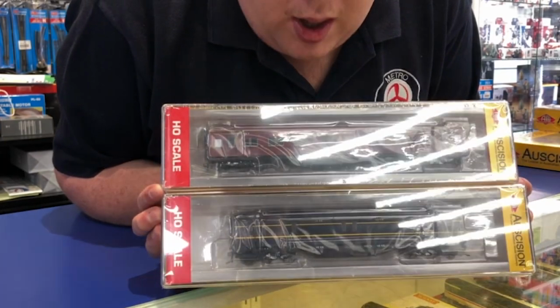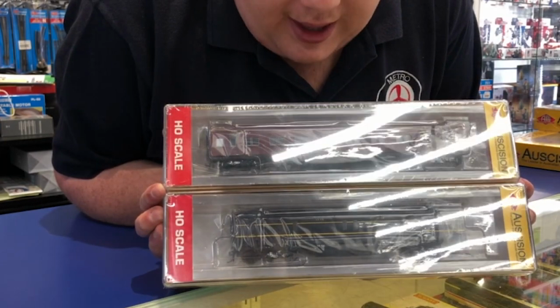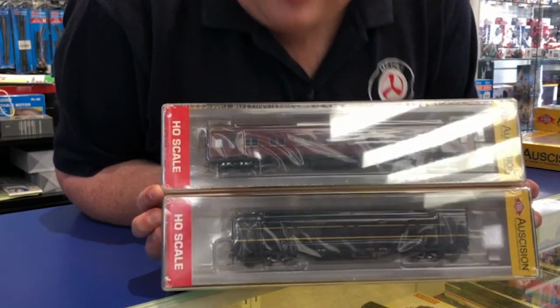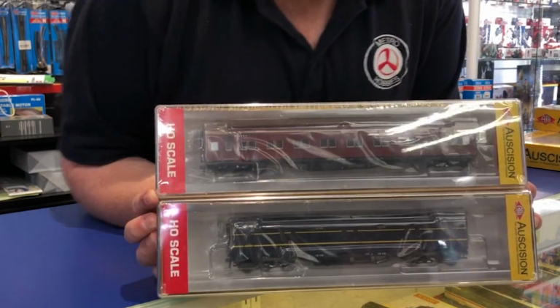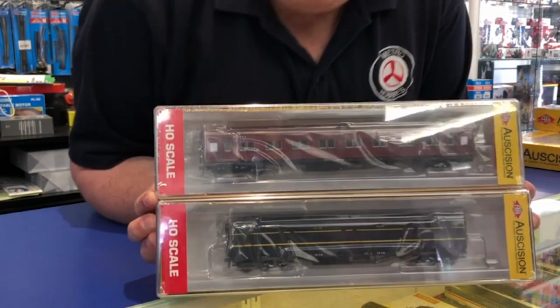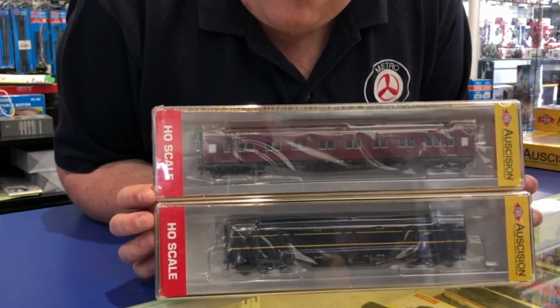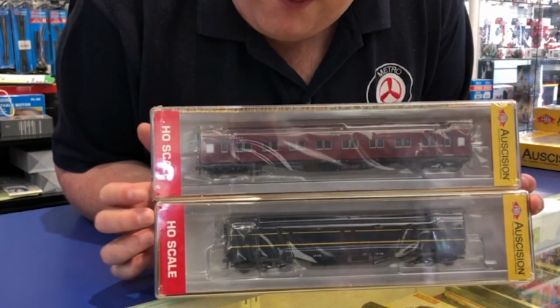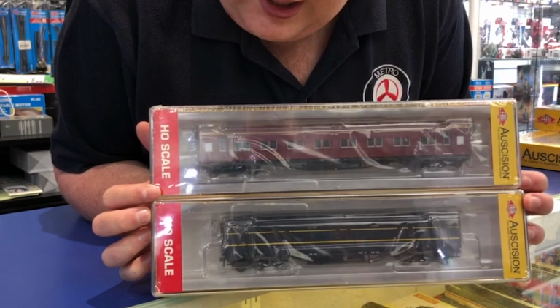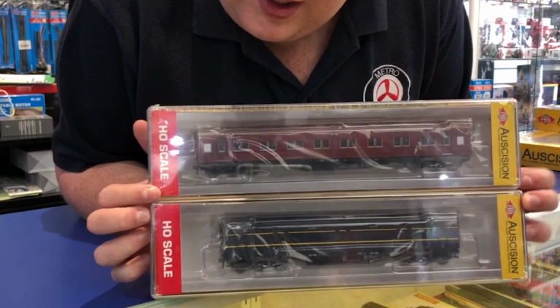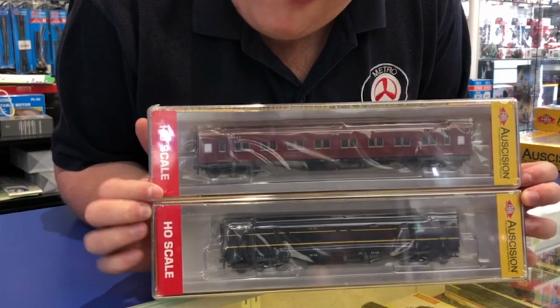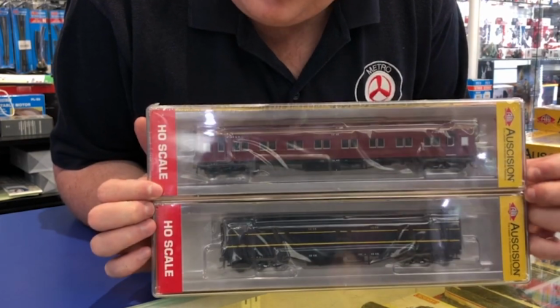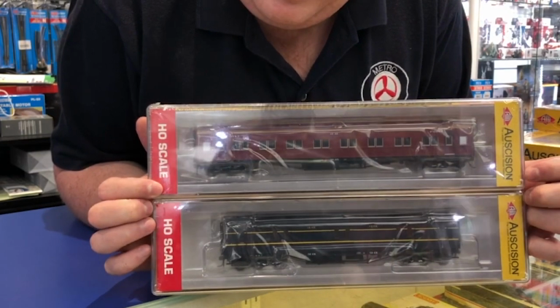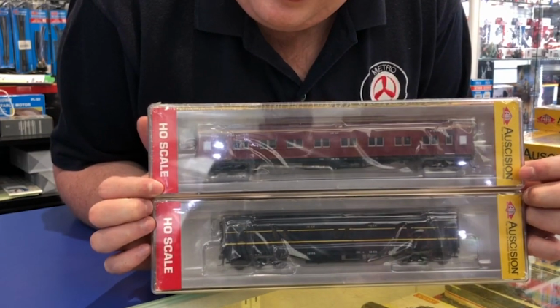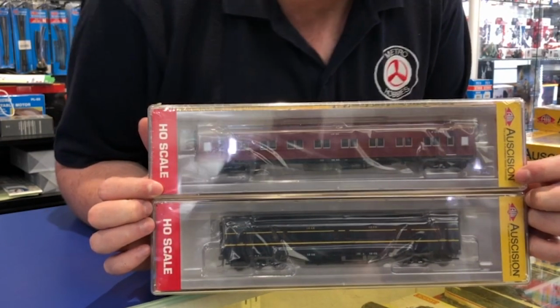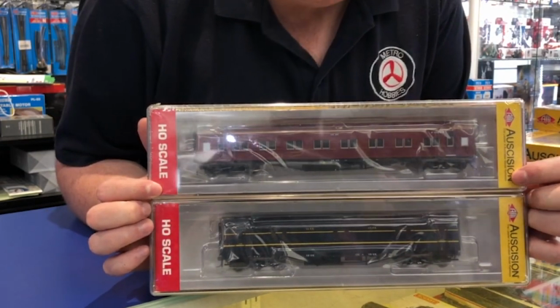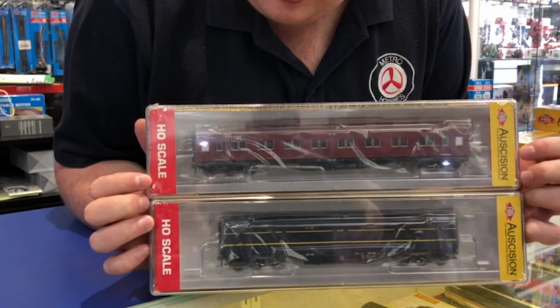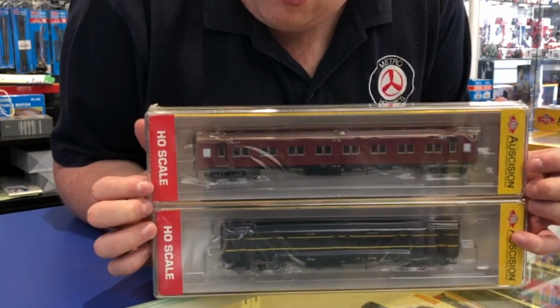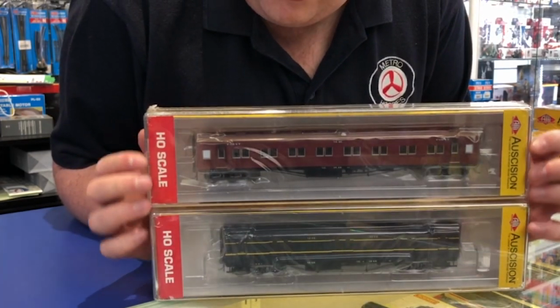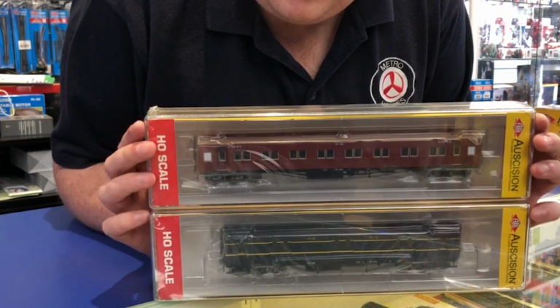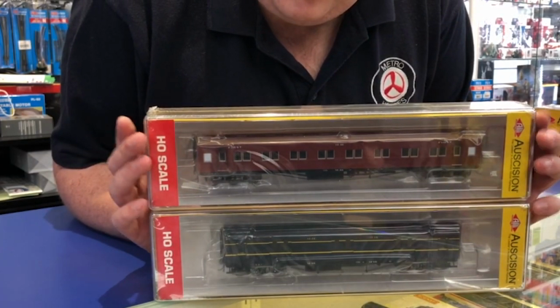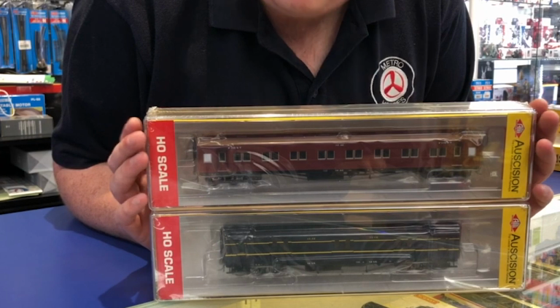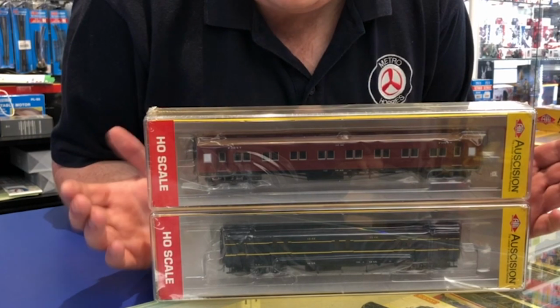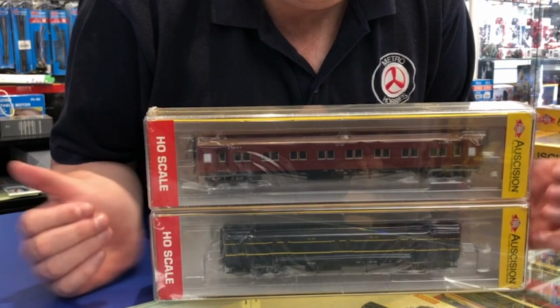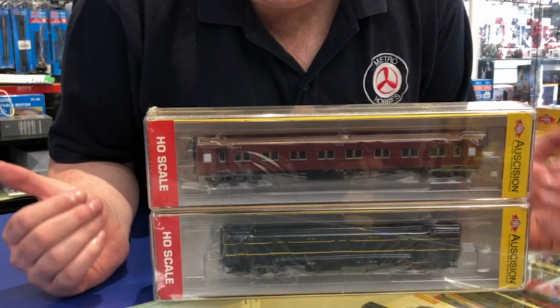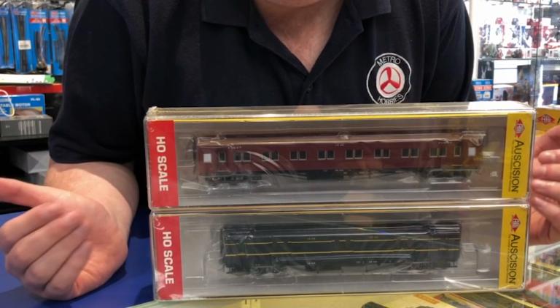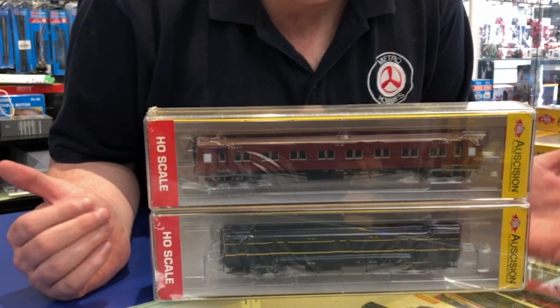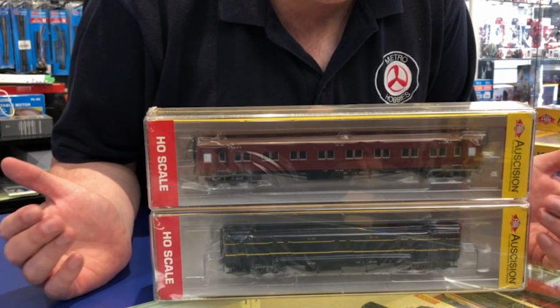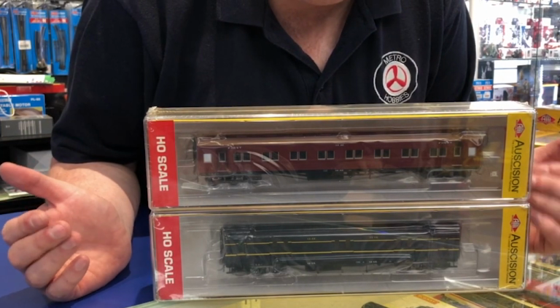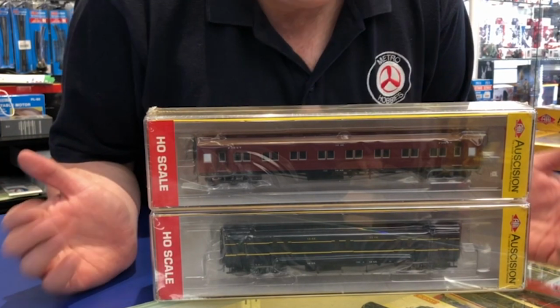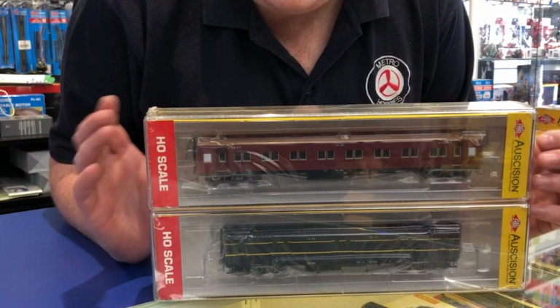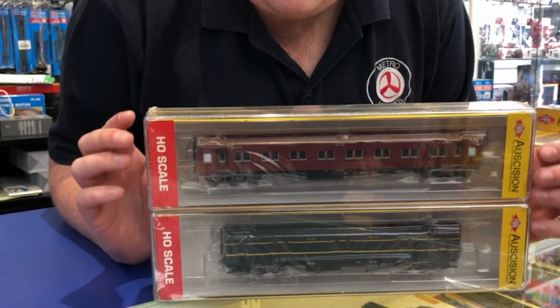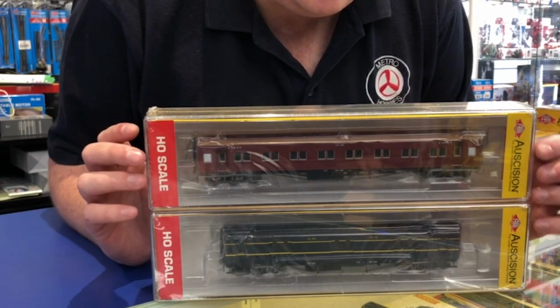They come in a variety of paint schemes. We've got the classic 1950s to 1980s Wairoa Blown Gold, and we've also got the 1940s Crimson Lake, which is still perfect for the late 70s.